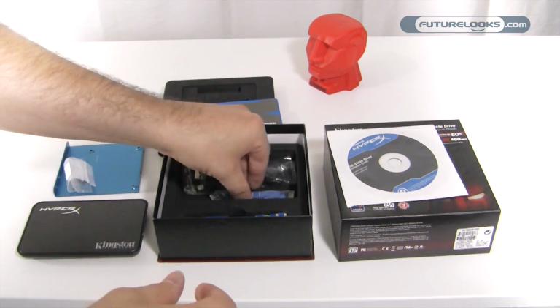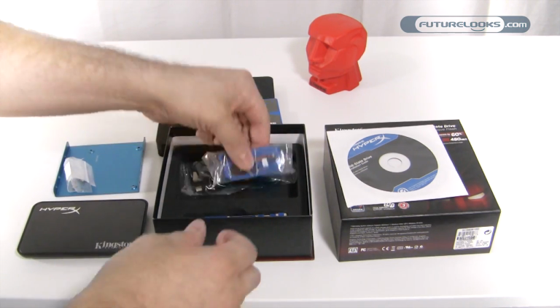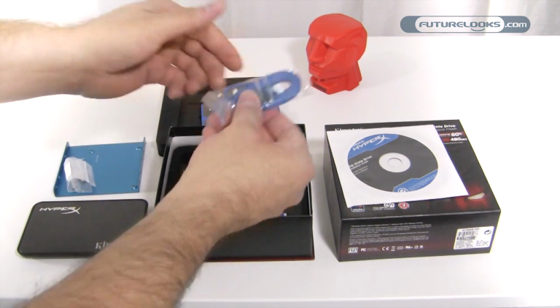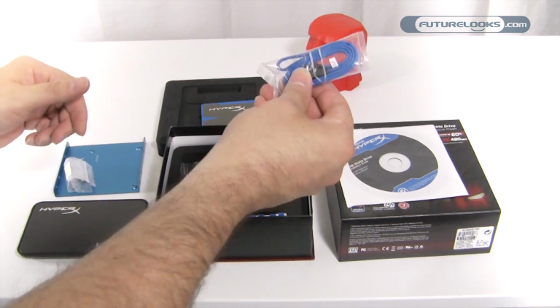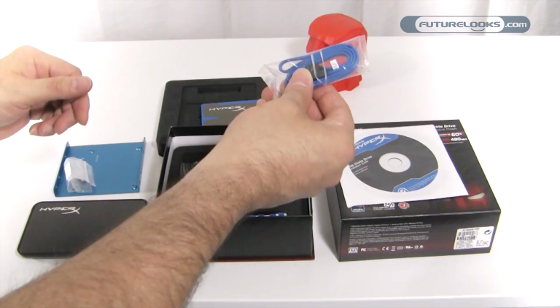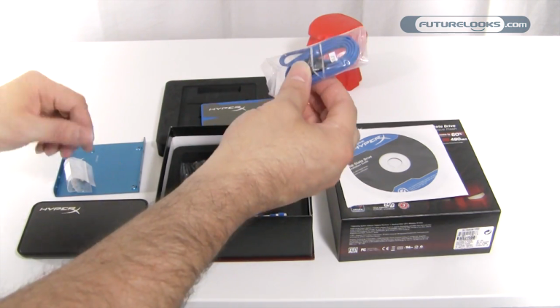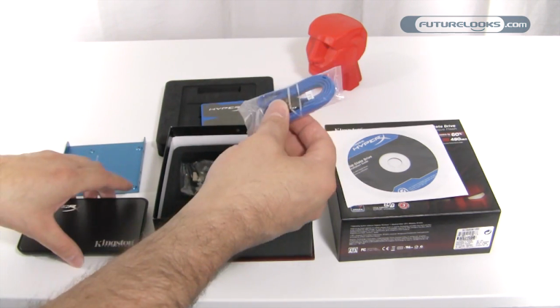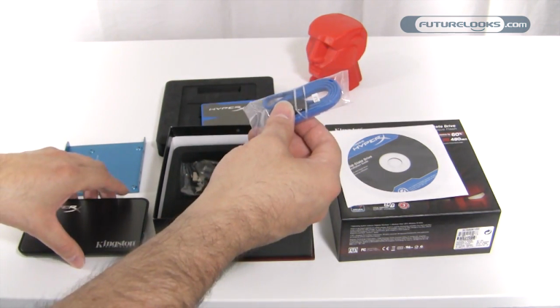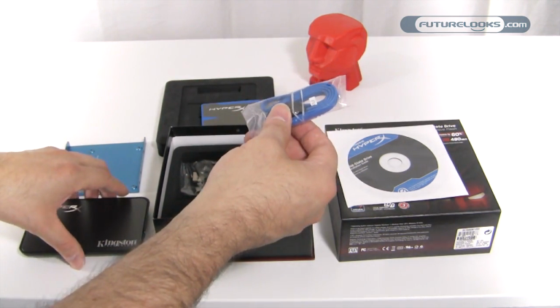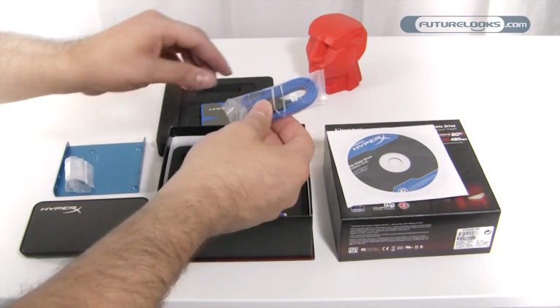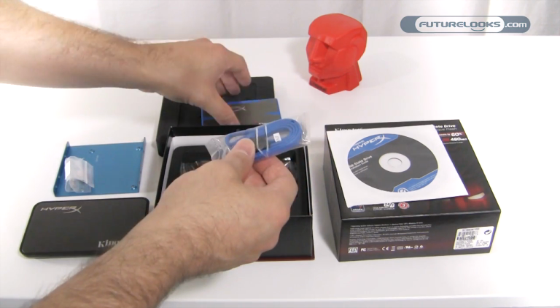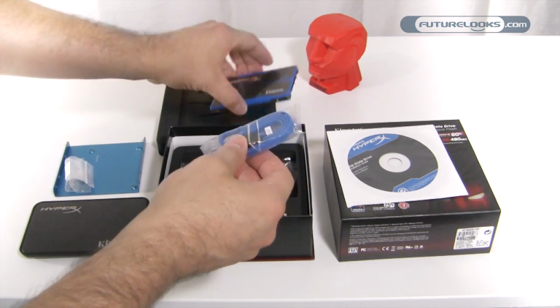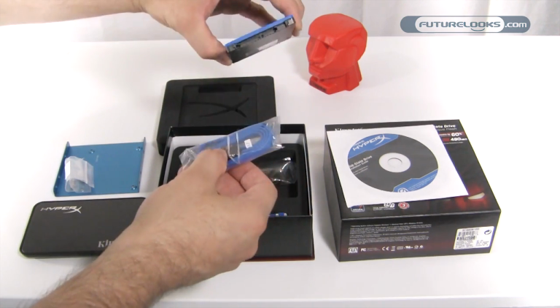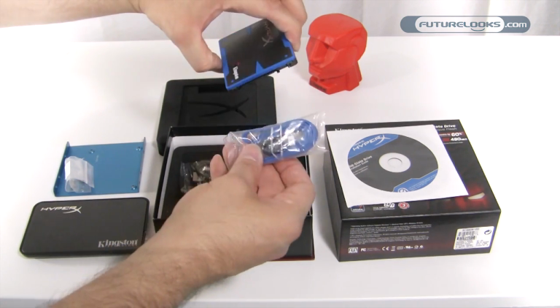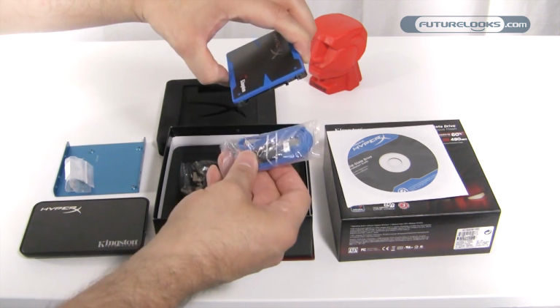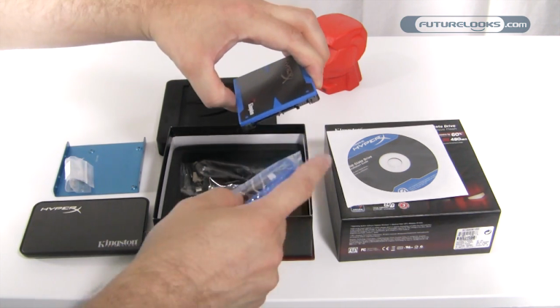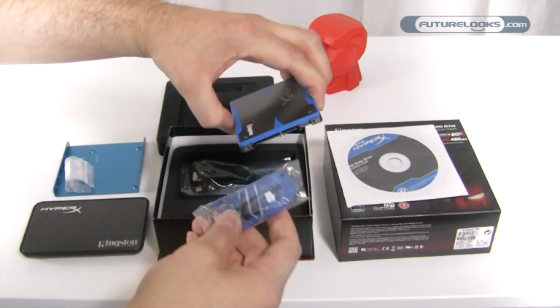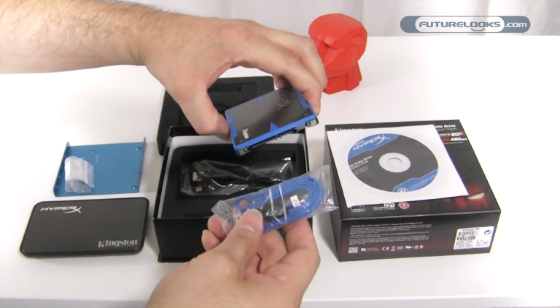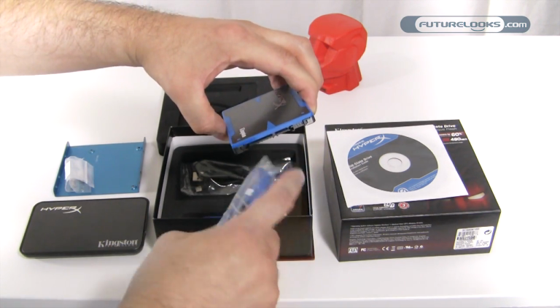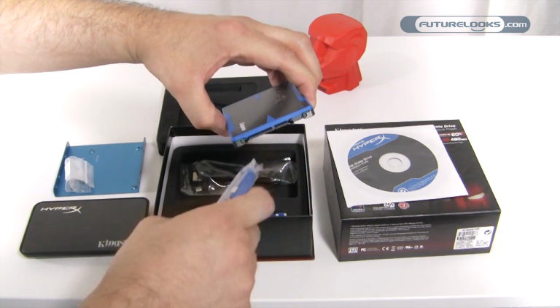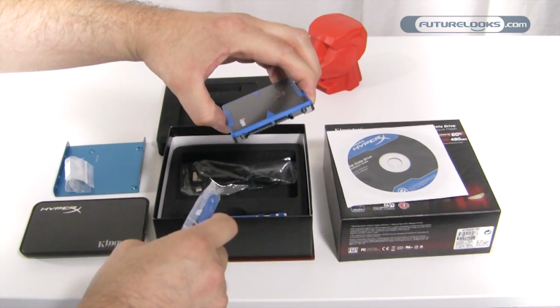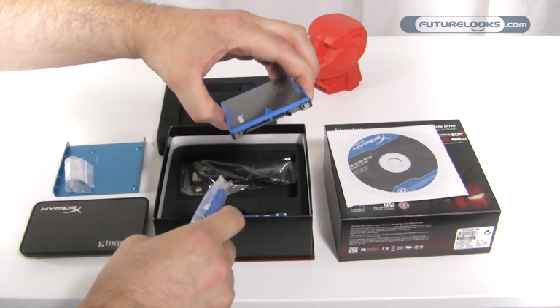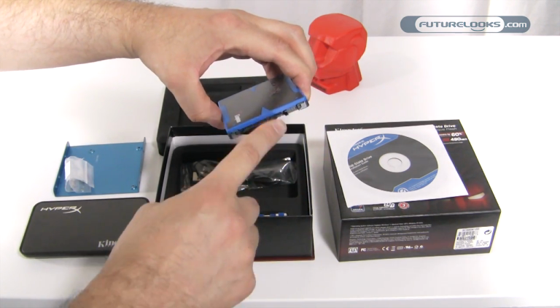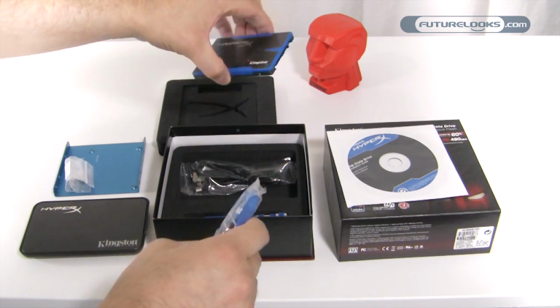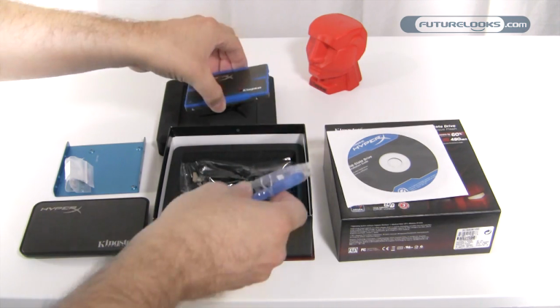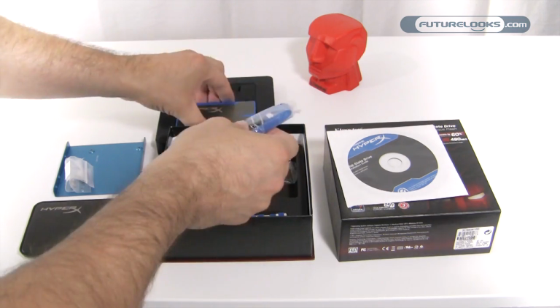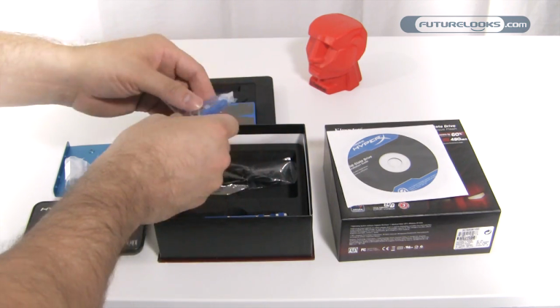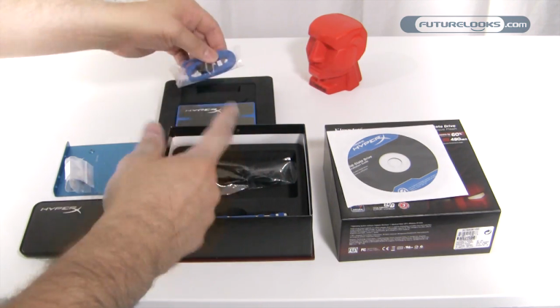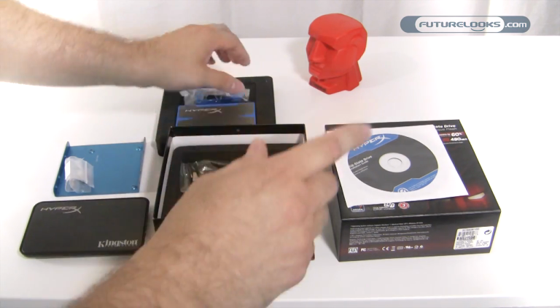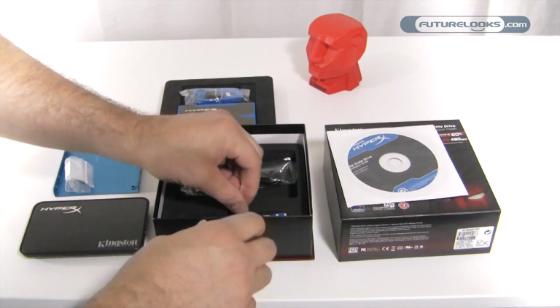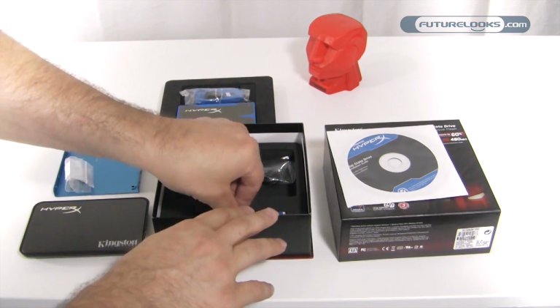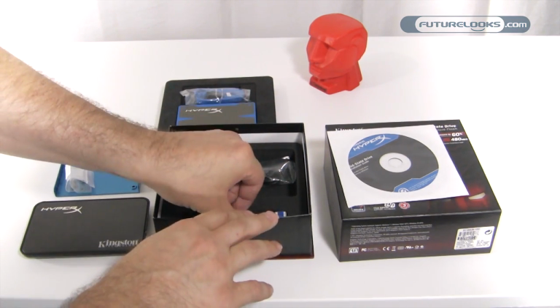They've also included a data cable to get you connected when you install this in your system. The mini connector lines up with the data port on your SSD, and power comes straight from your power supply.